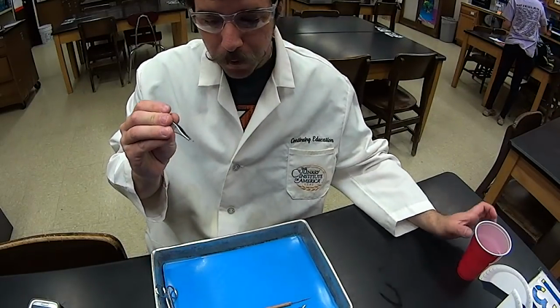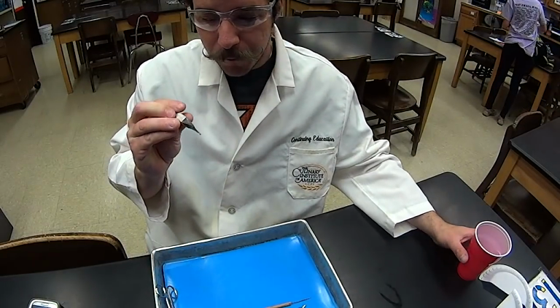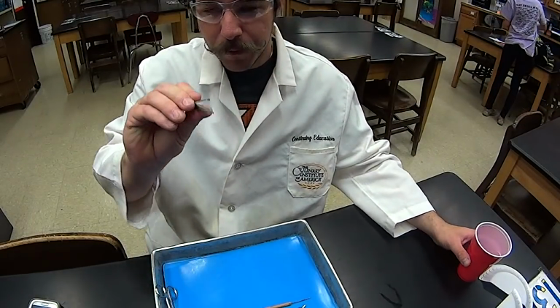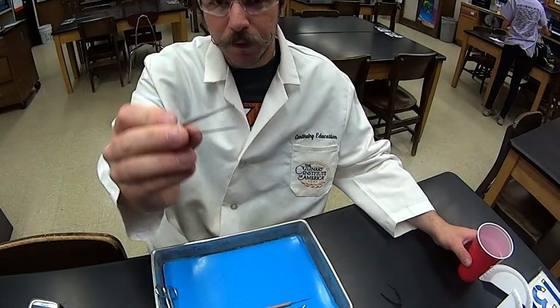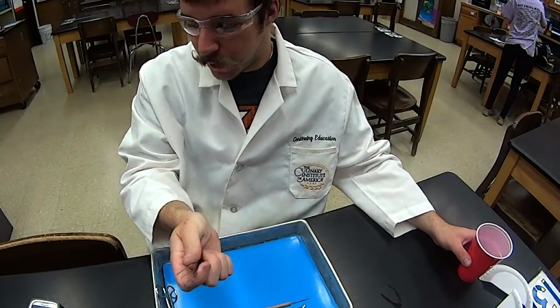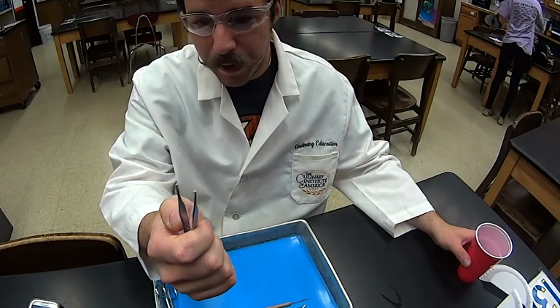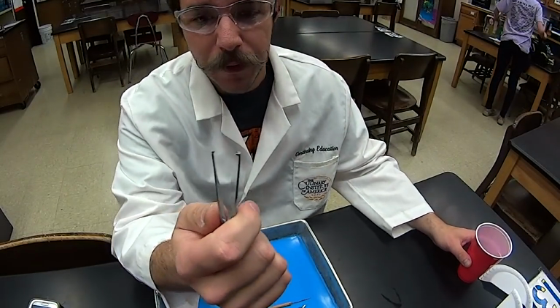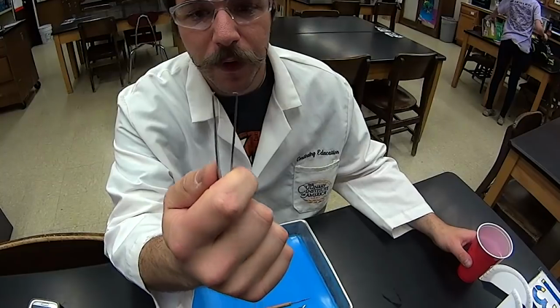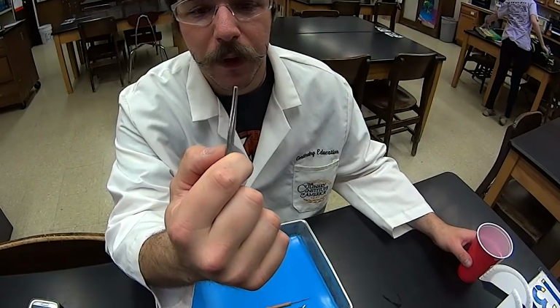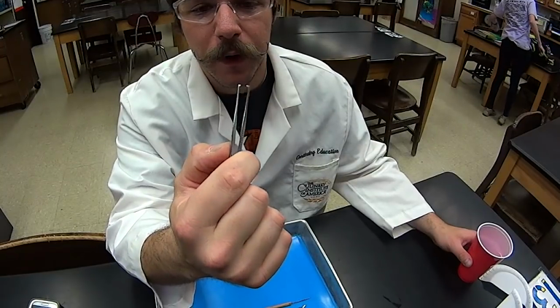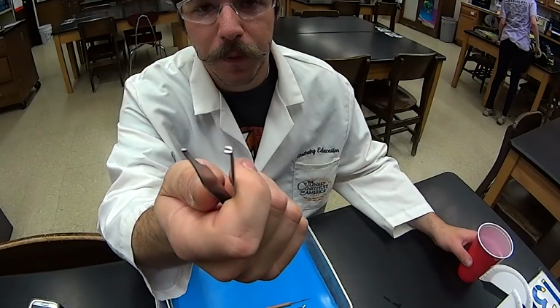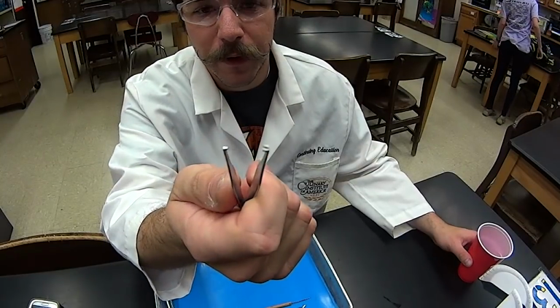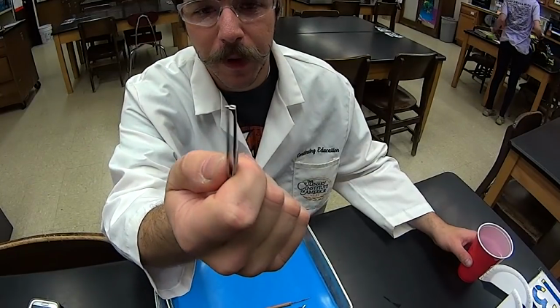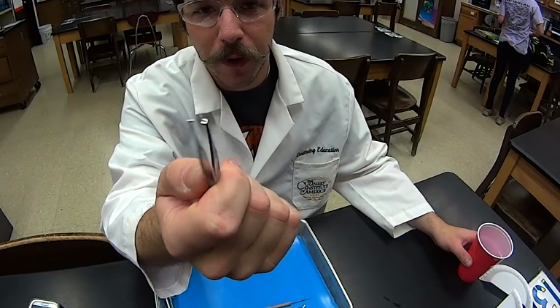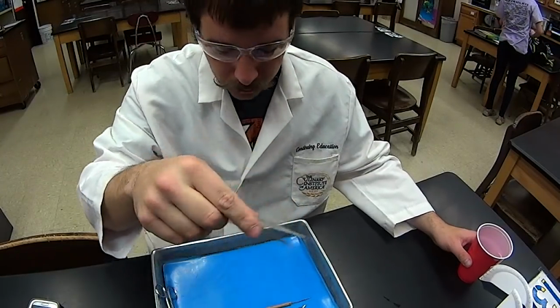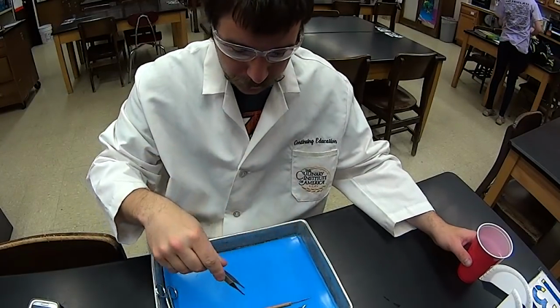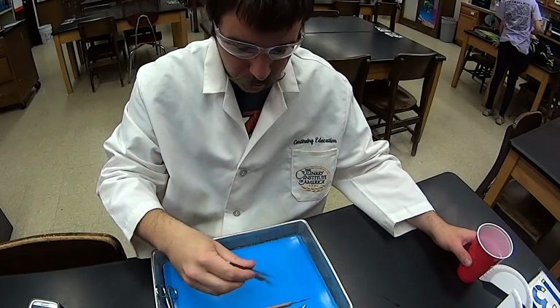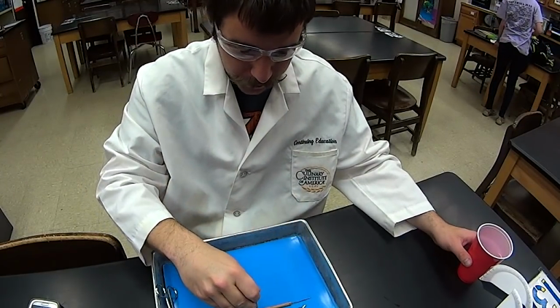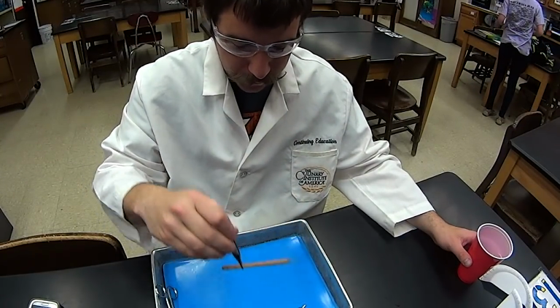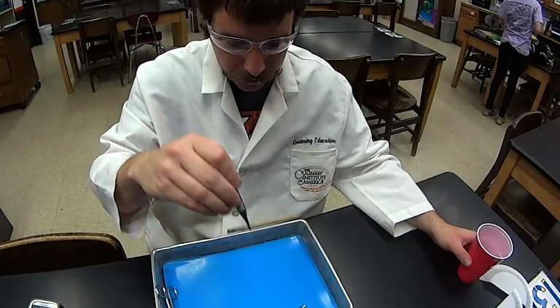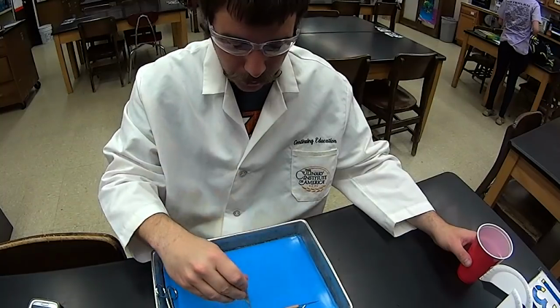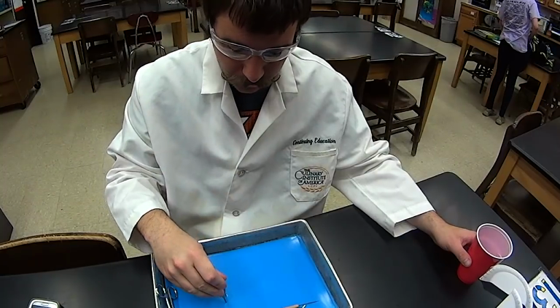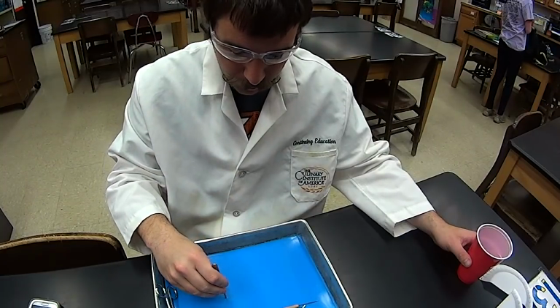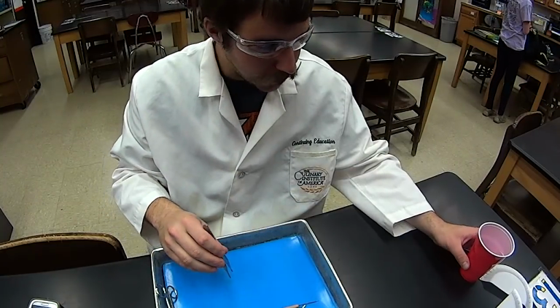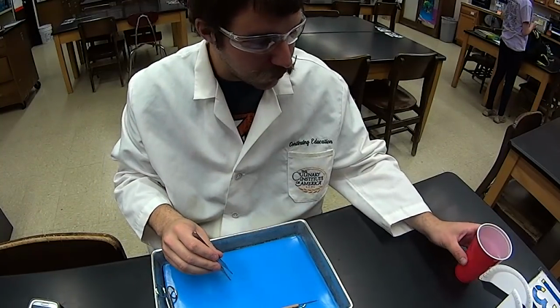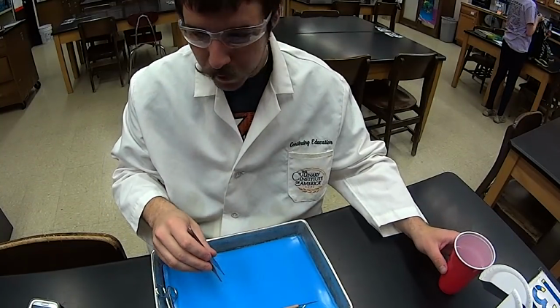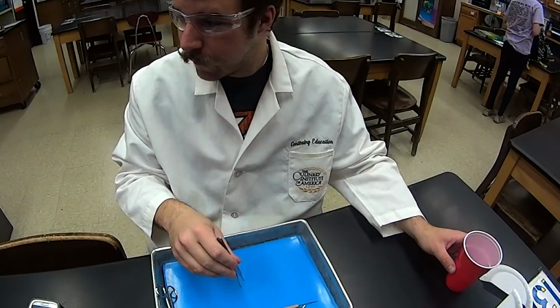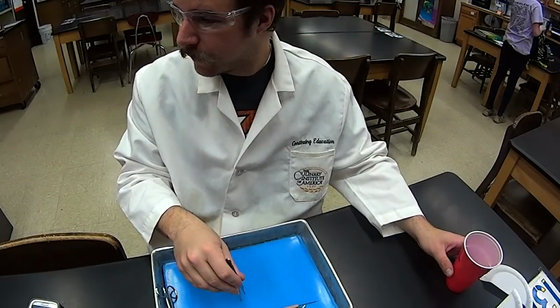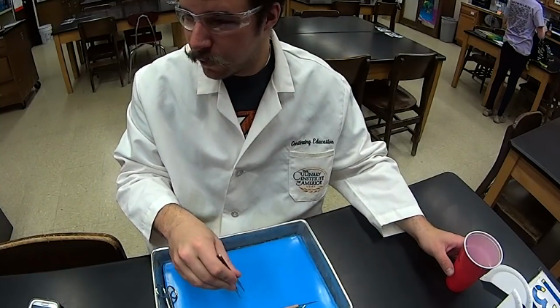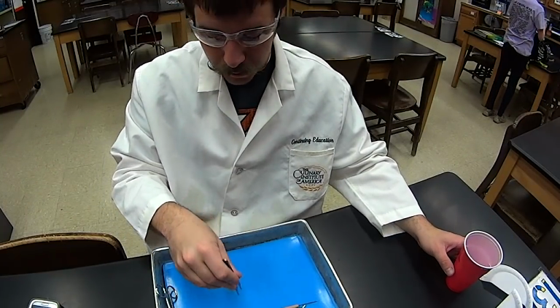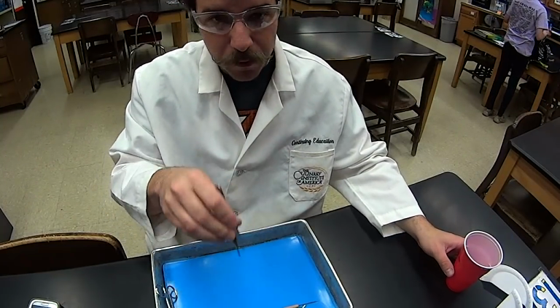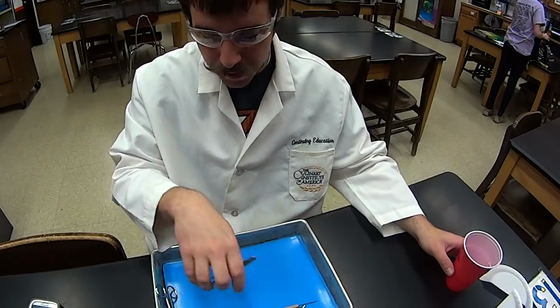We have the forceps. You'll notice on the ends of these forceps there's precise pinching. Good for grabbing tissue, good for picking things up, but also good for just grabbing little pinches of soft tissue.